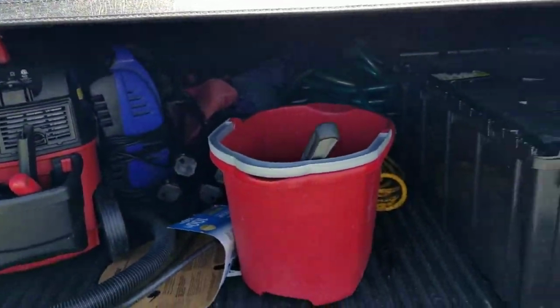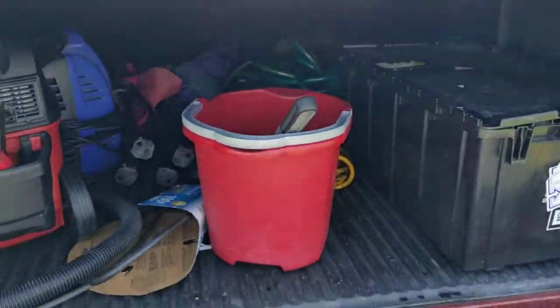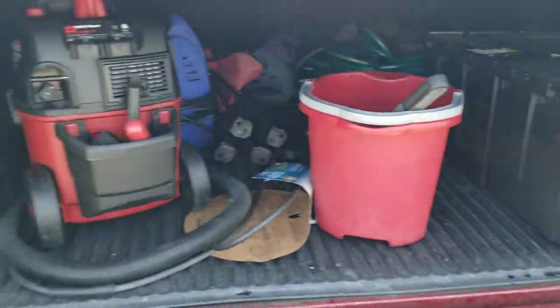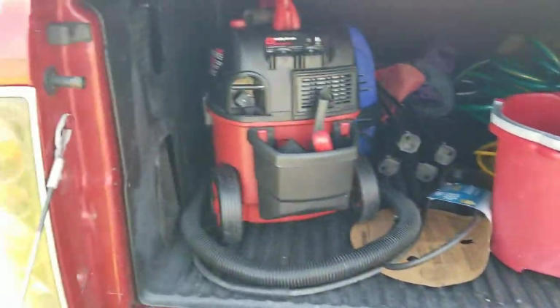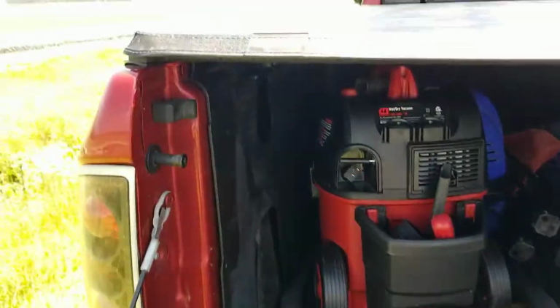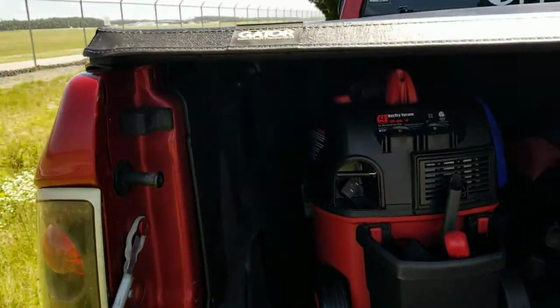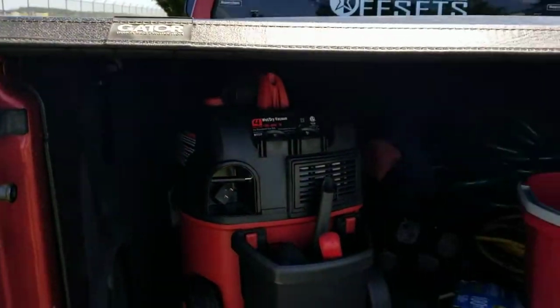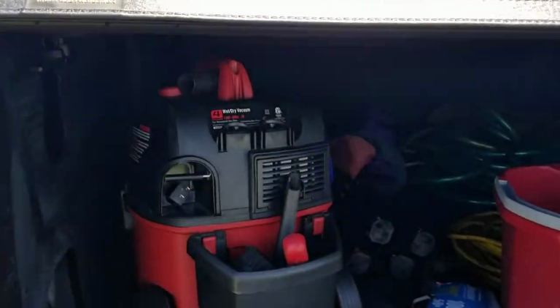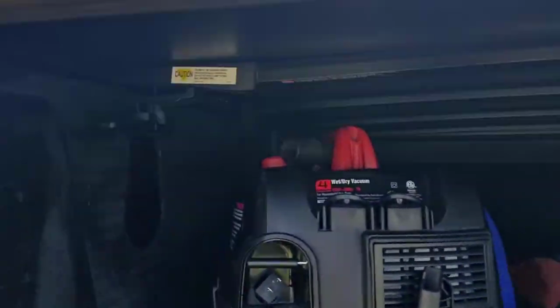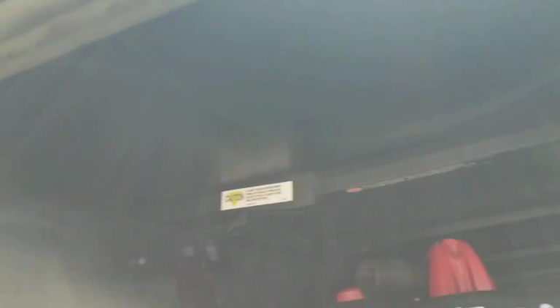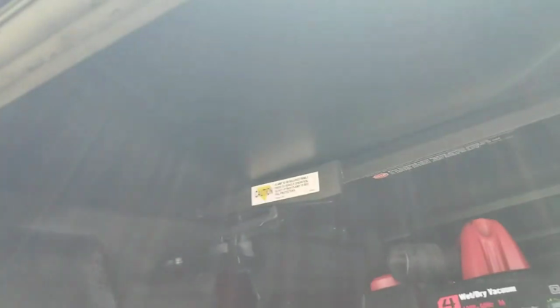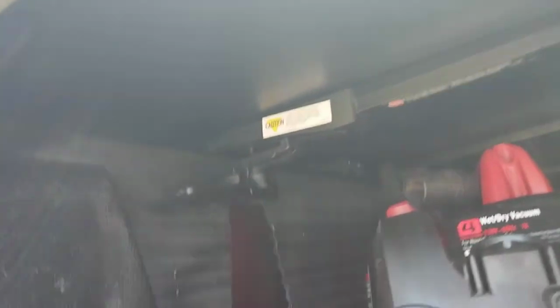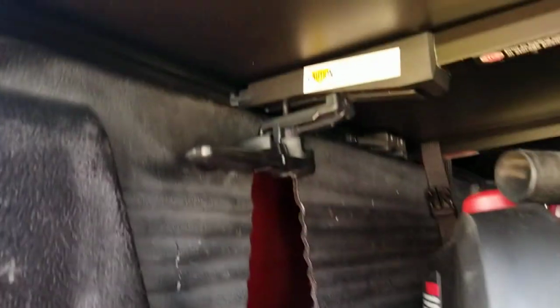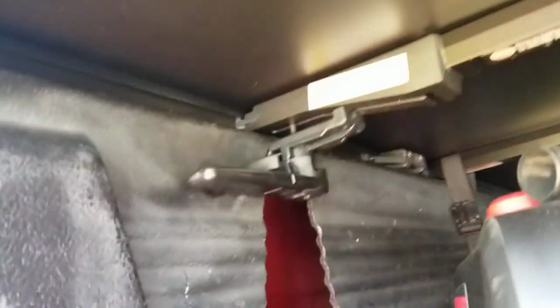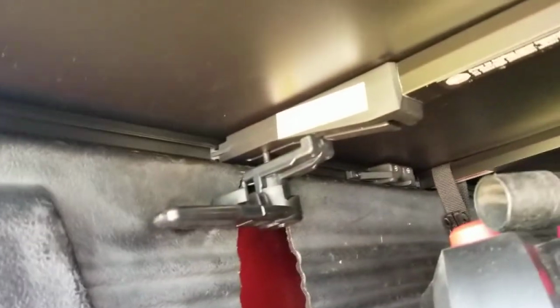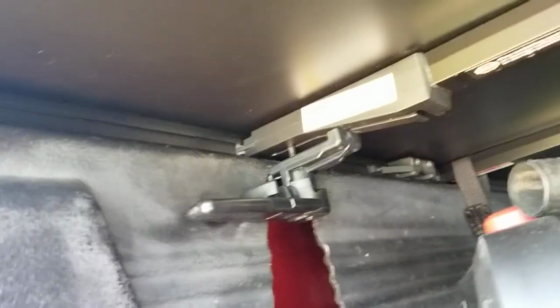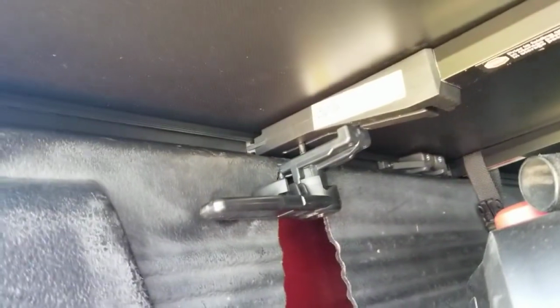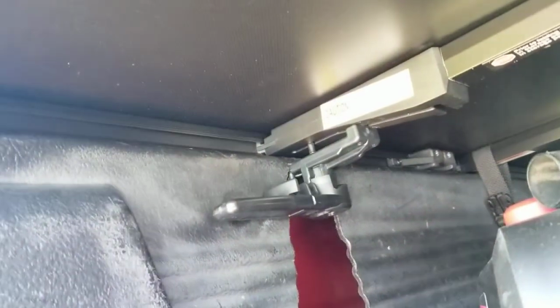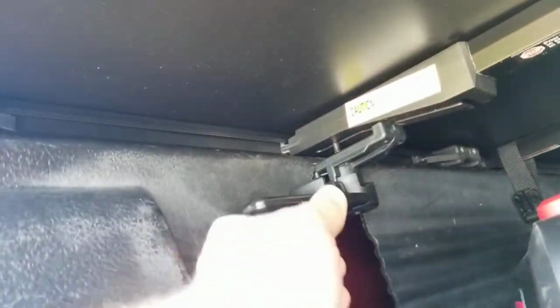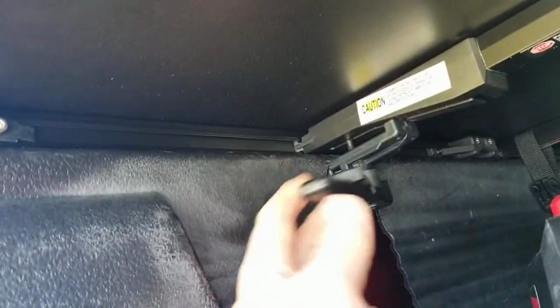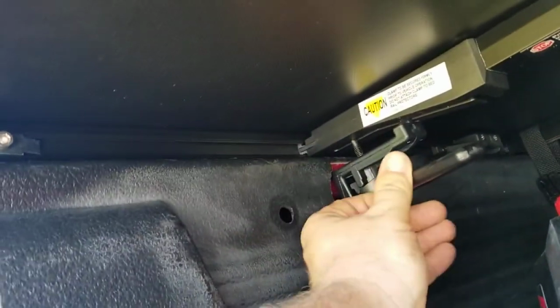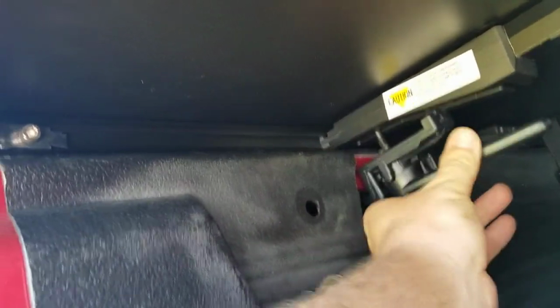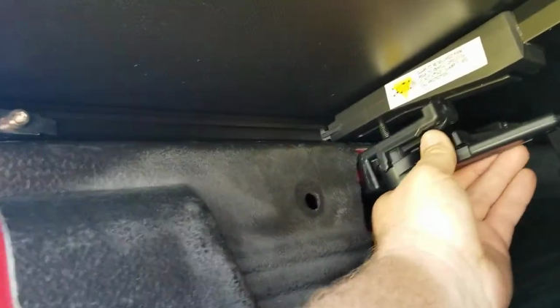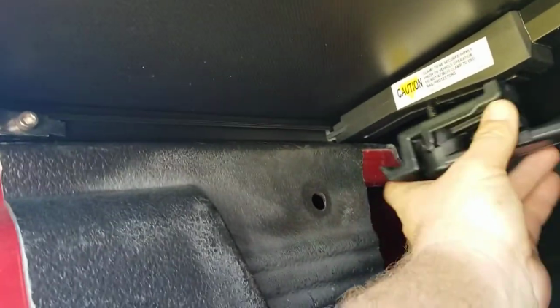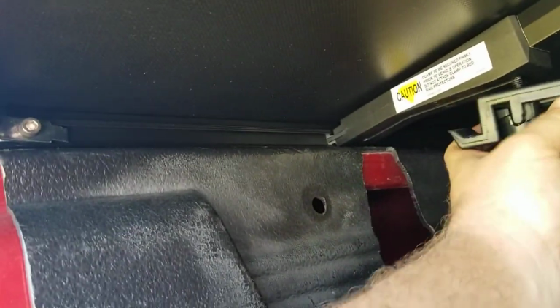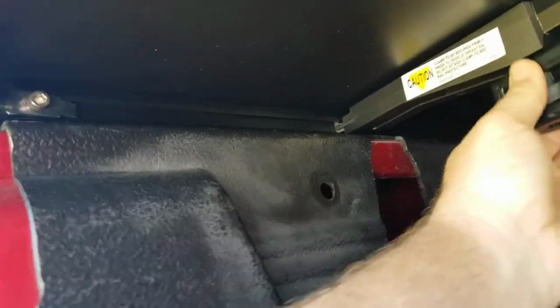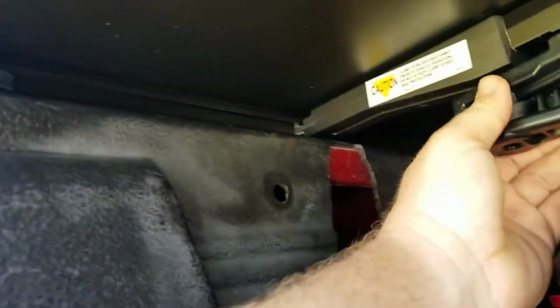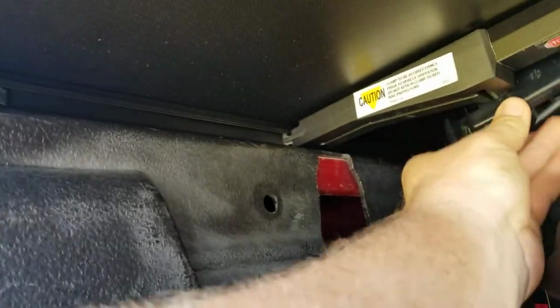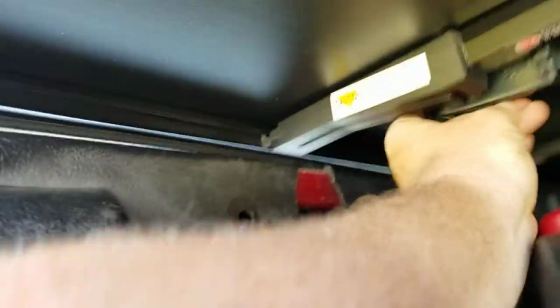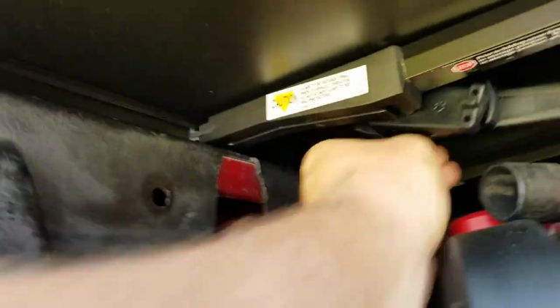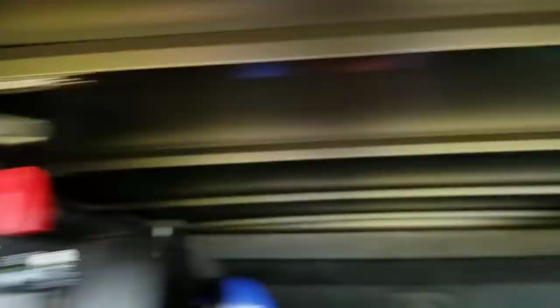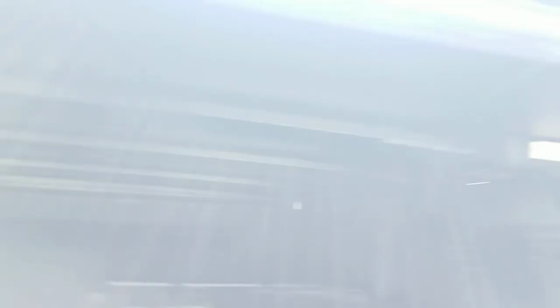My truck has a locking tailgate, so I keep all my auto detail stuff that I do on the side in there. This thing is super easy to undo — these little clips literally unclip, come back, and lock into place right there.